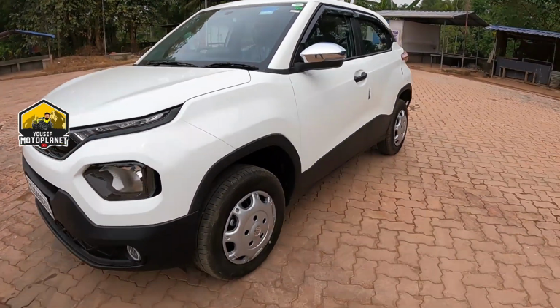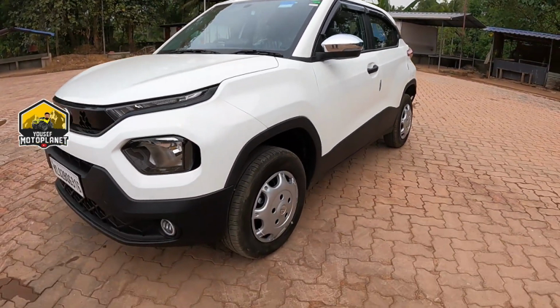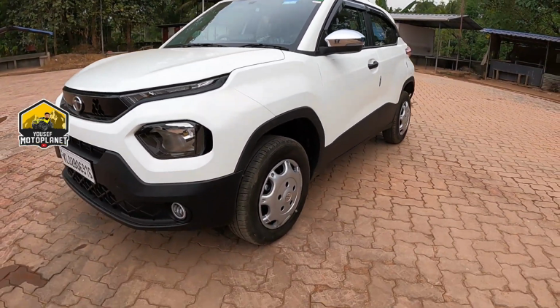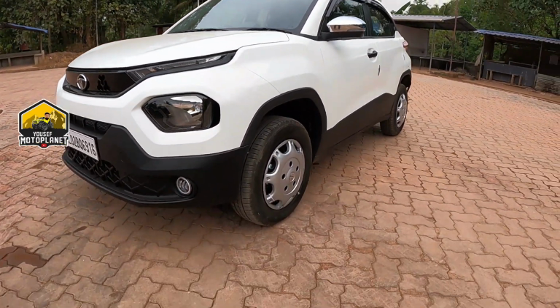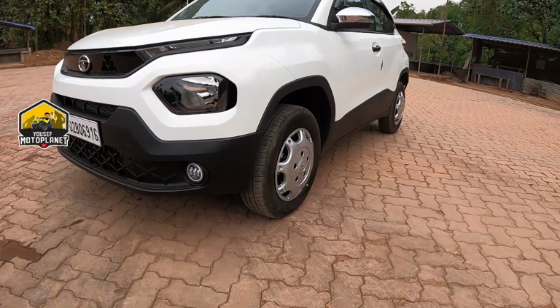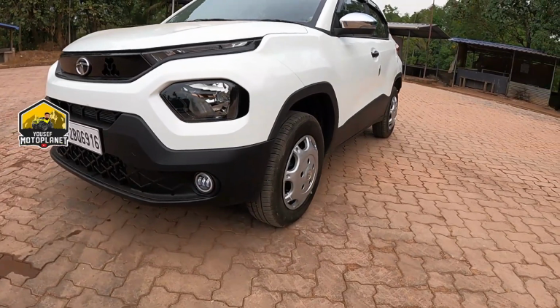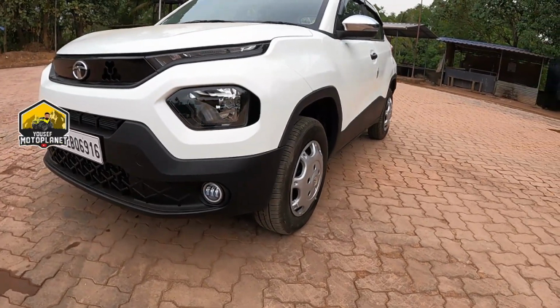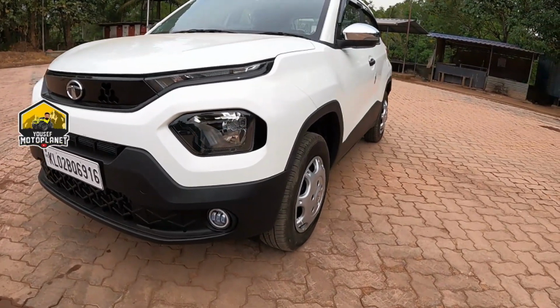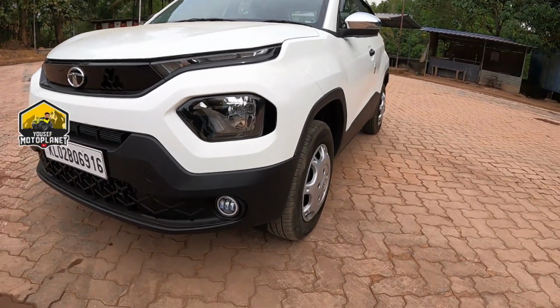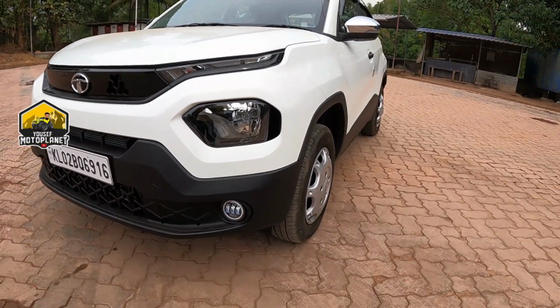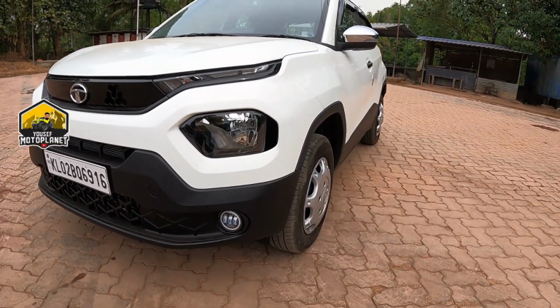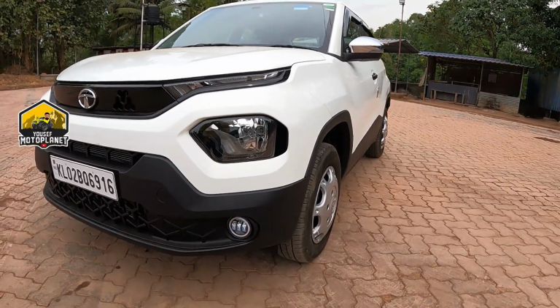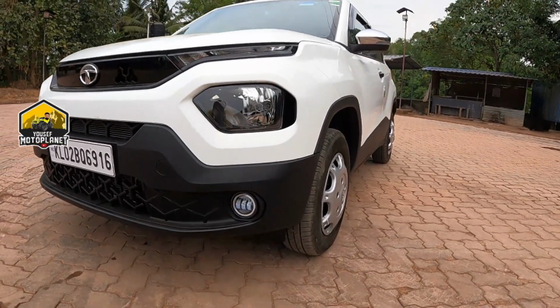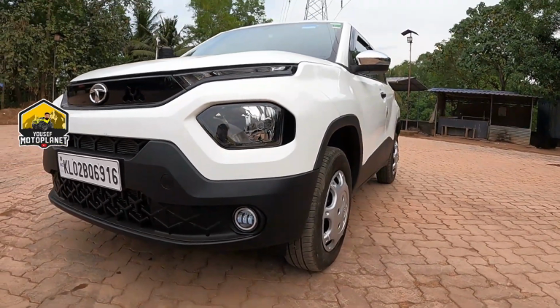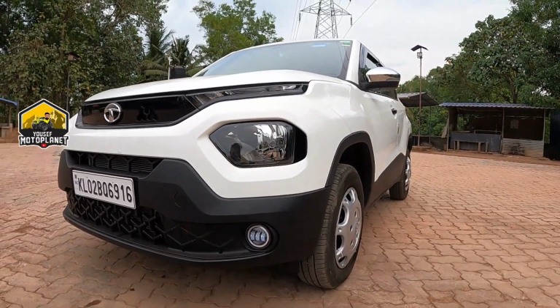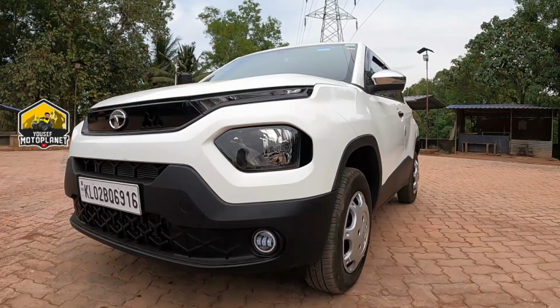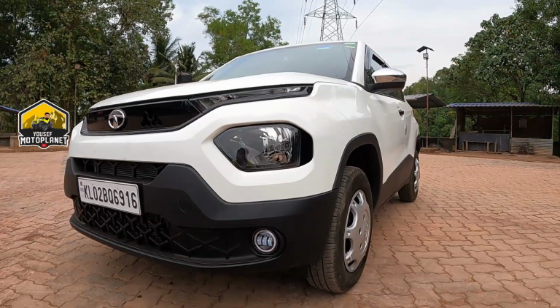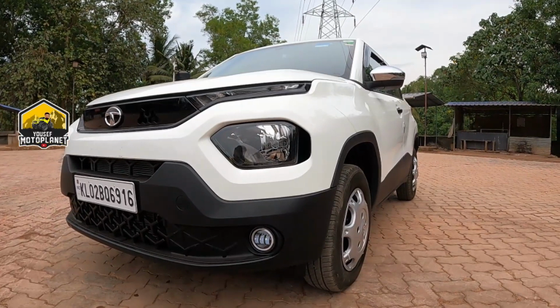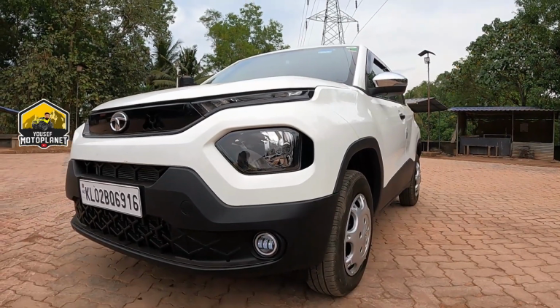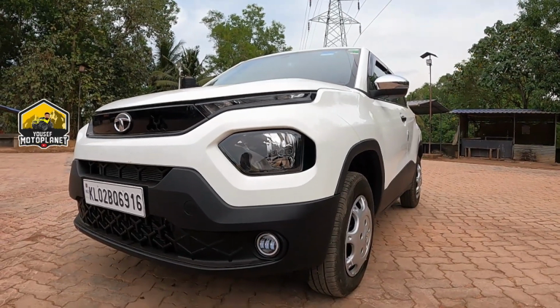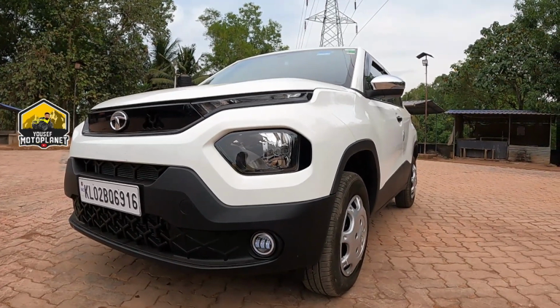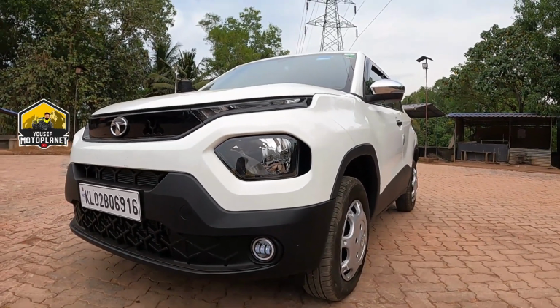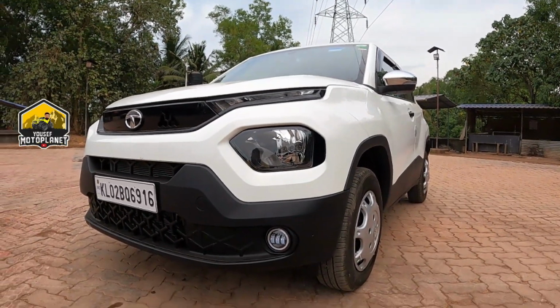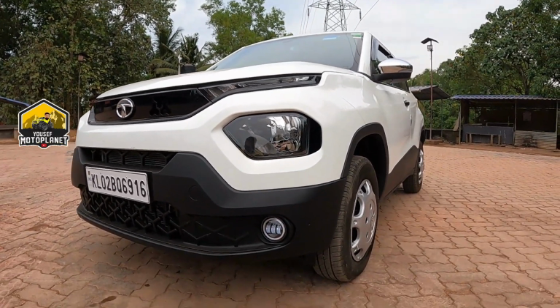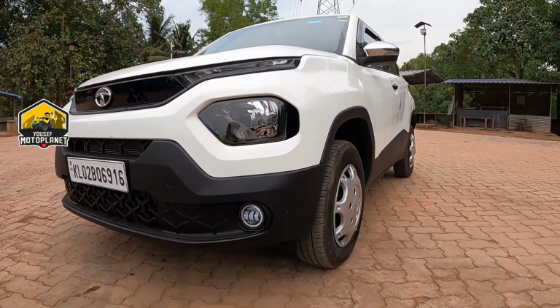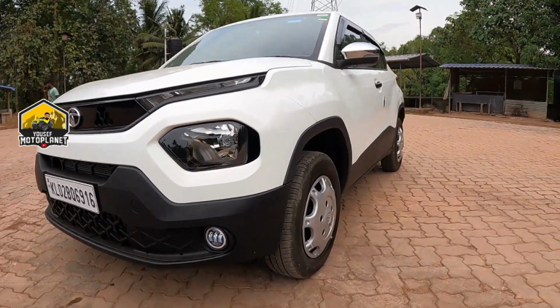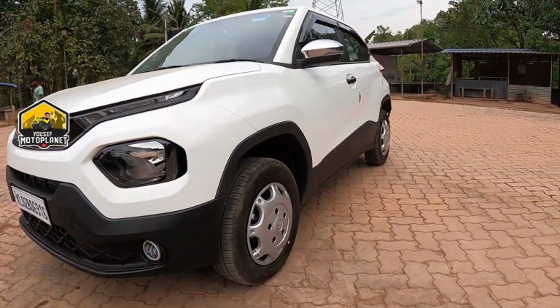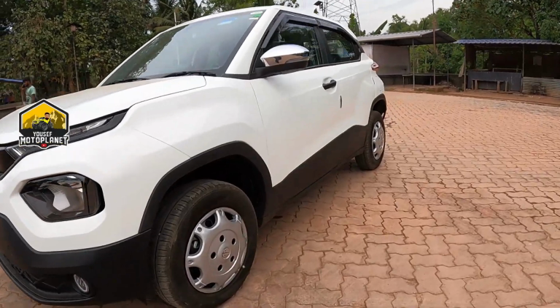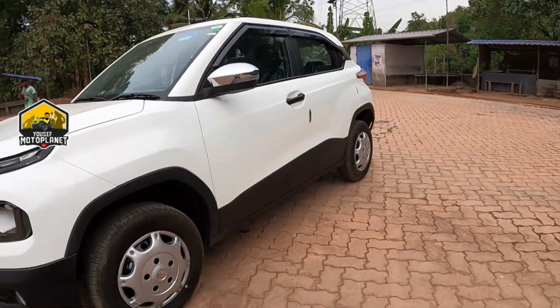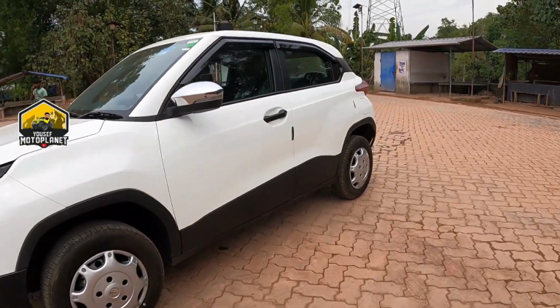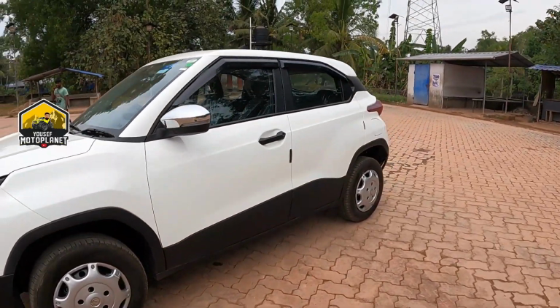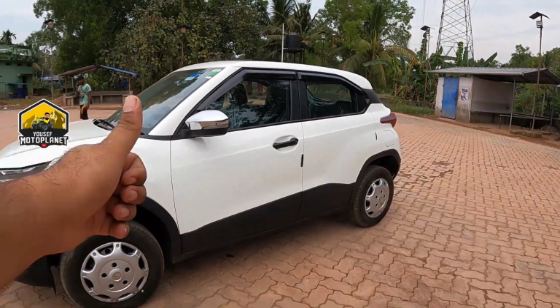This is the Tata Punch. You can do the X-Race accessories. You can follow us on our Instagram page. This is the next video — bye!